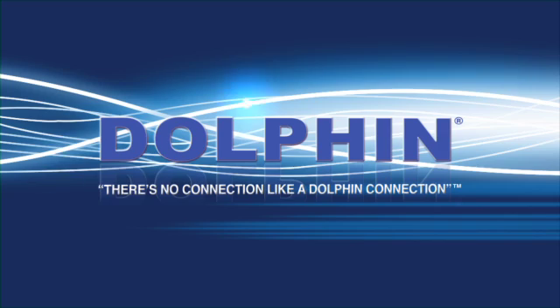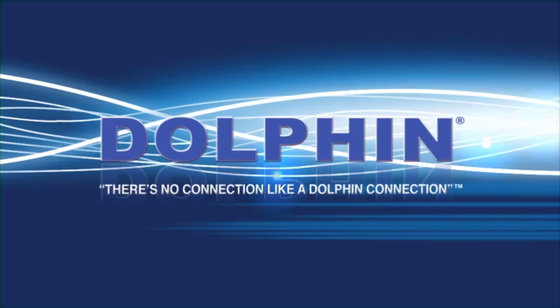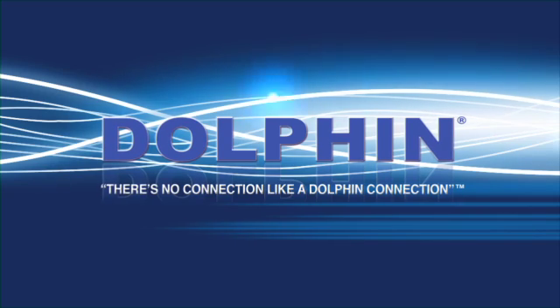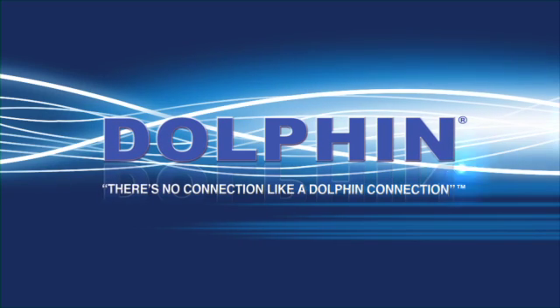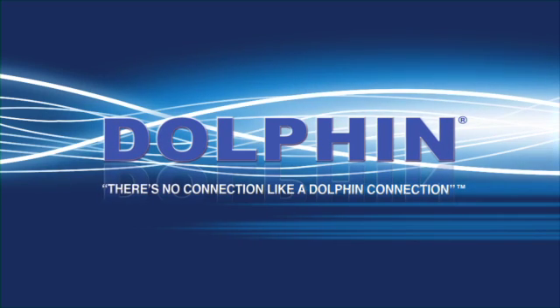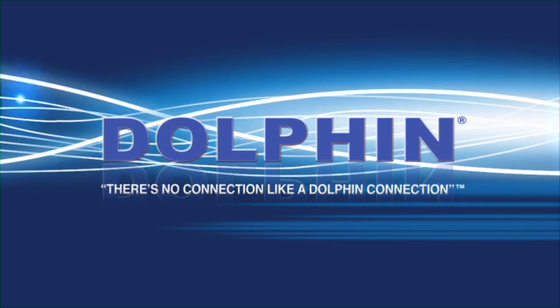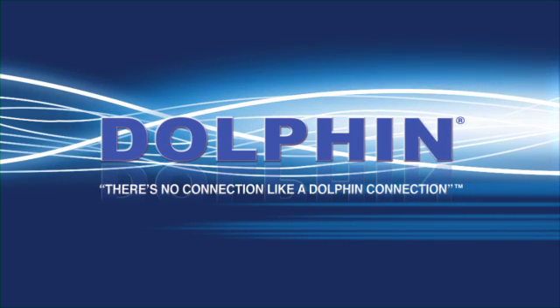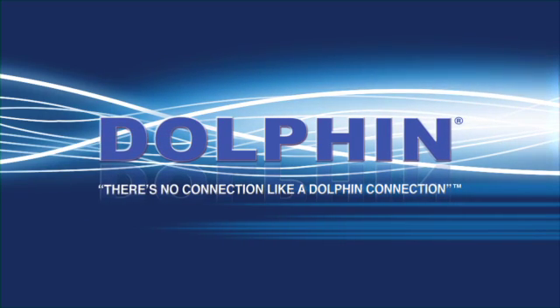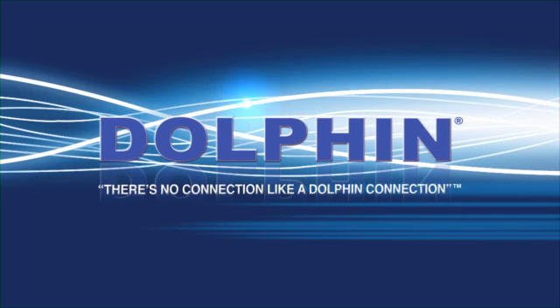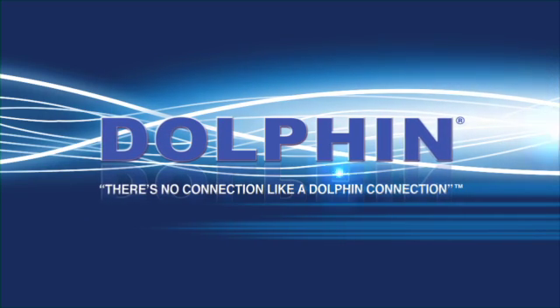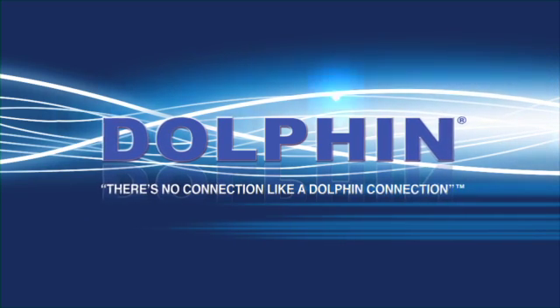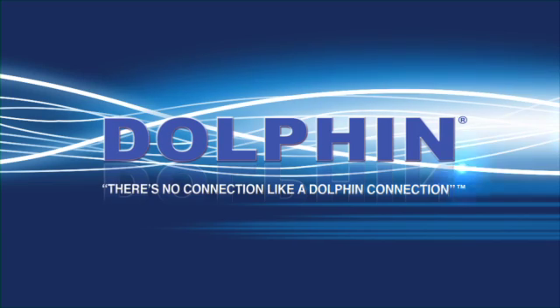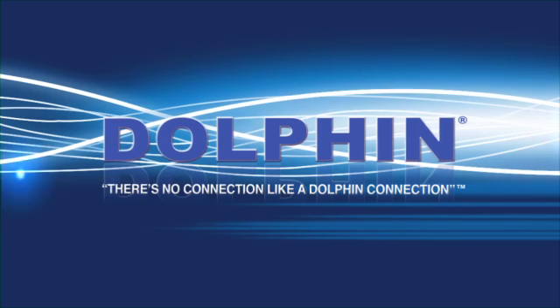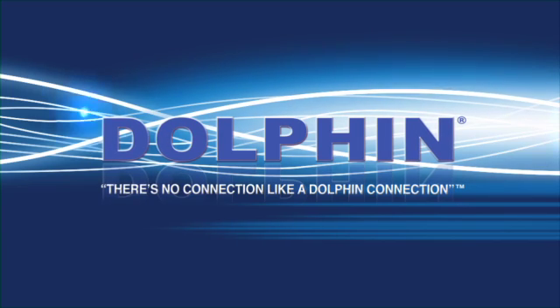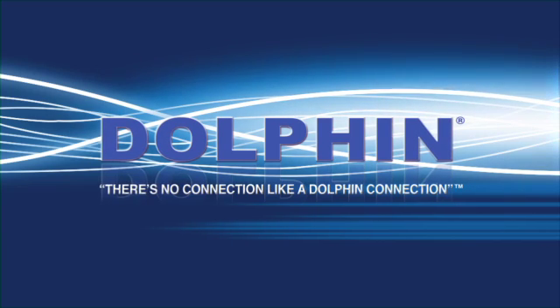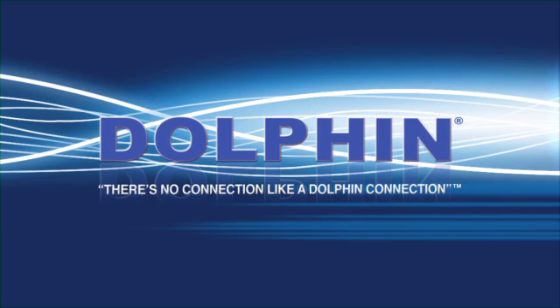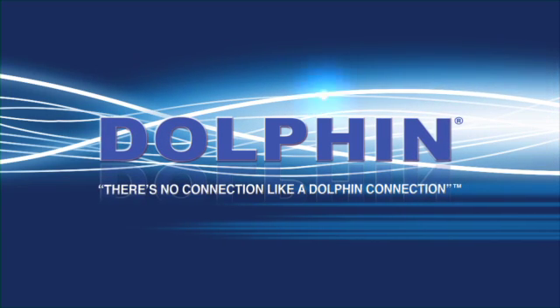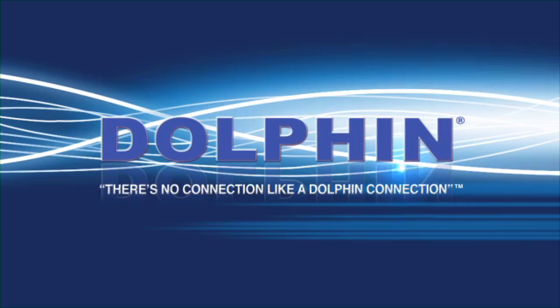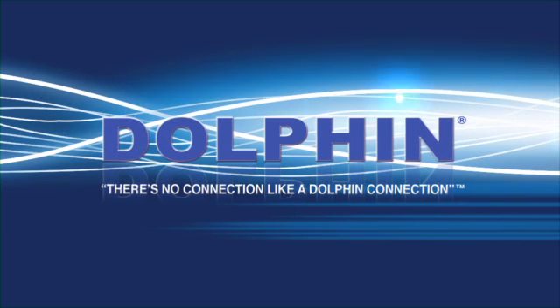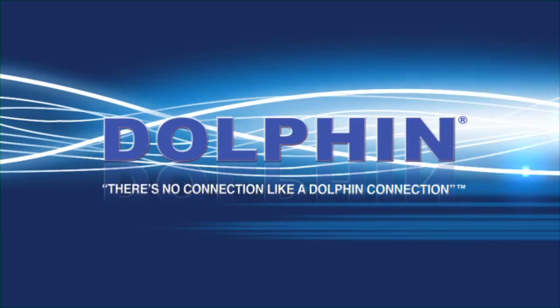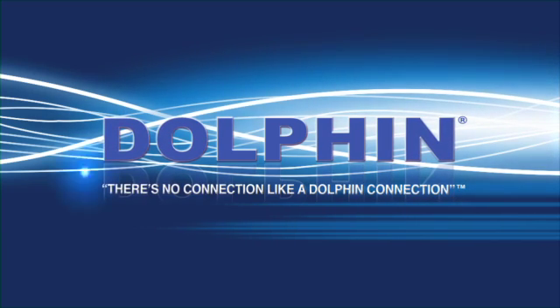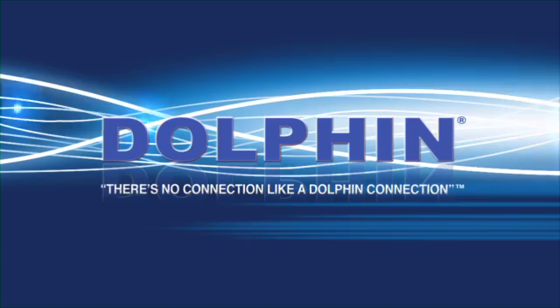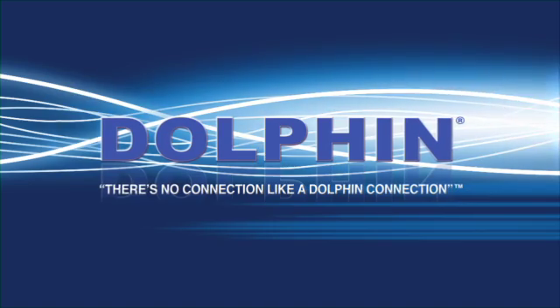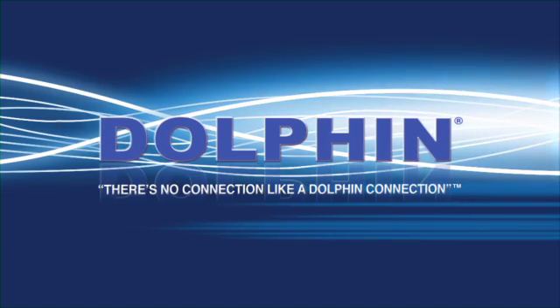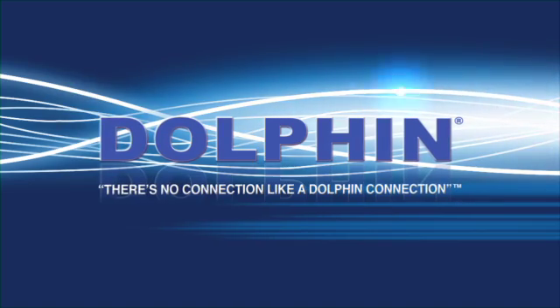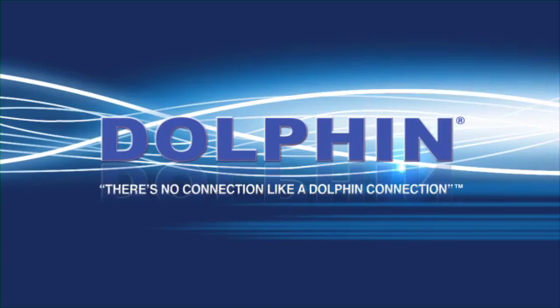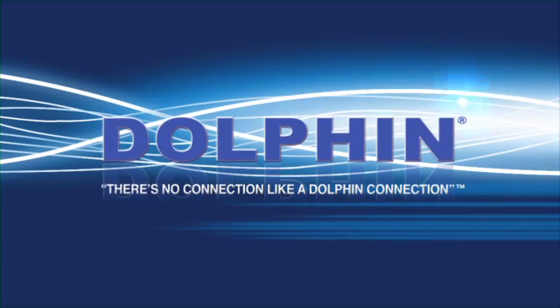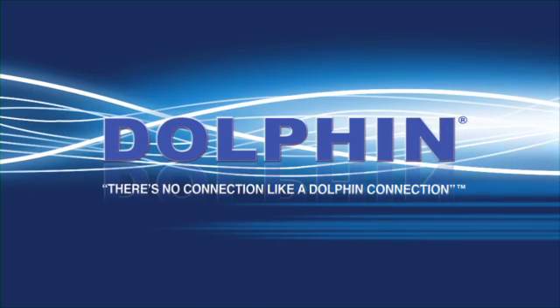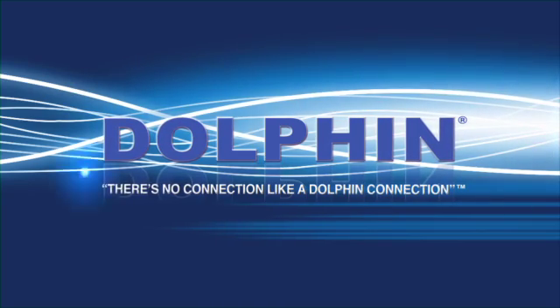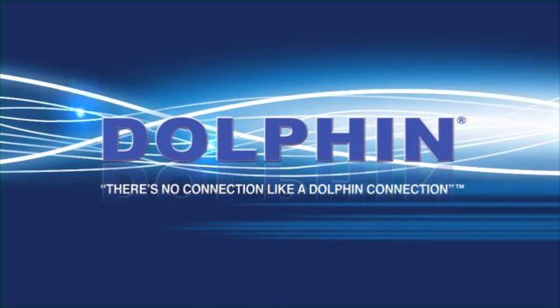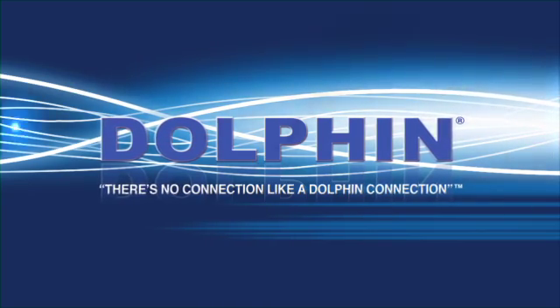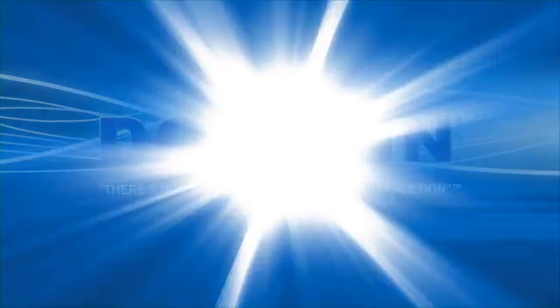Welcome to Dolphin Components. We hope that you have found everything you need in our online catalog and our user-friendly website. Please feel free to contact our support staff if you have additional questions about our products or the instructions in this video.